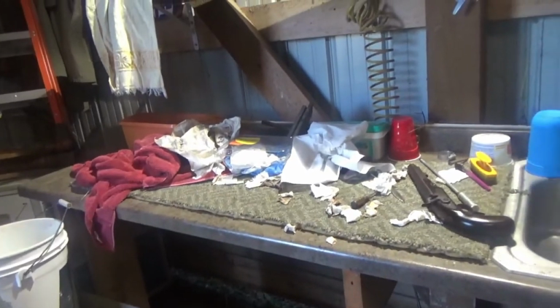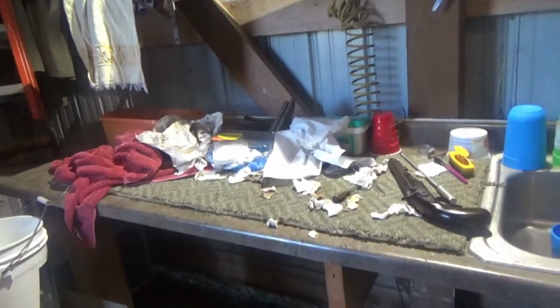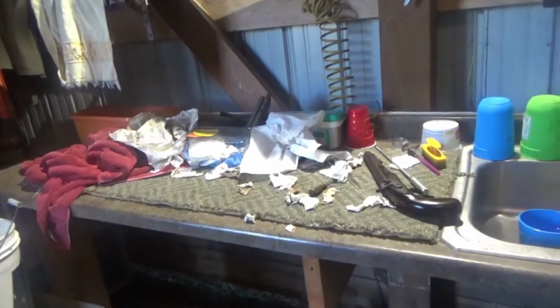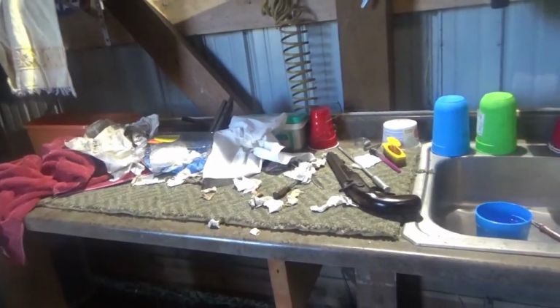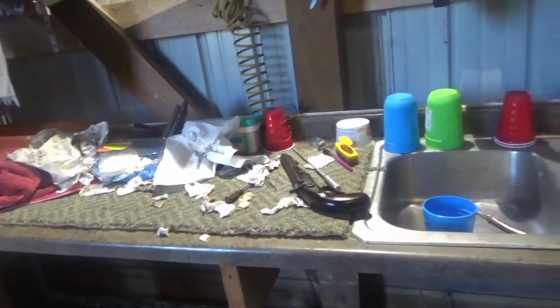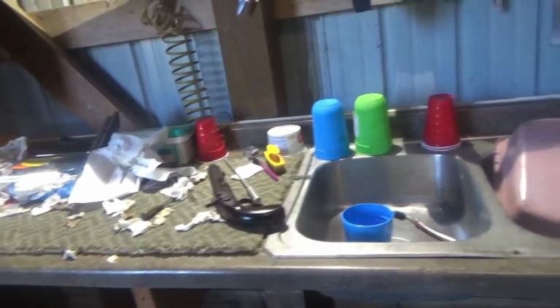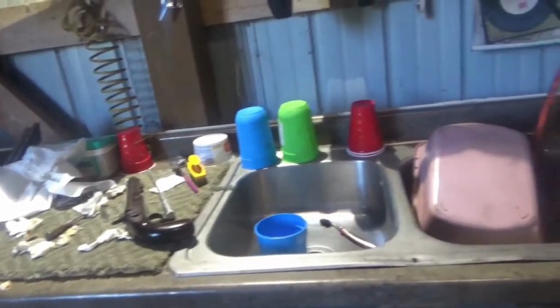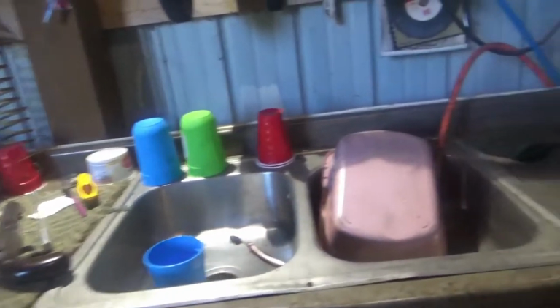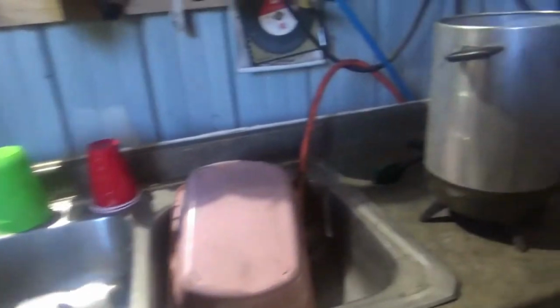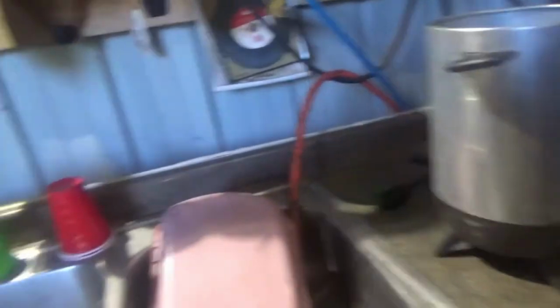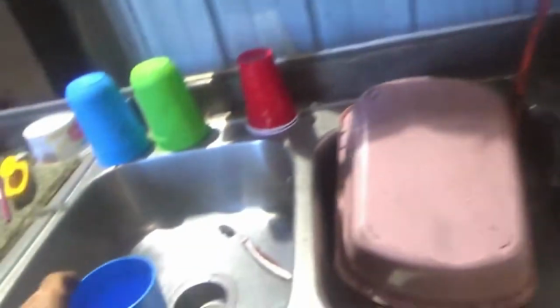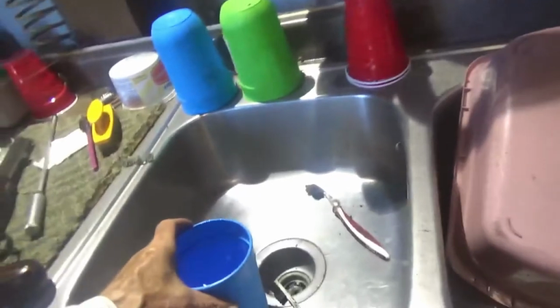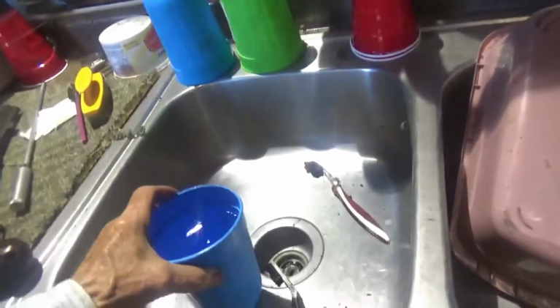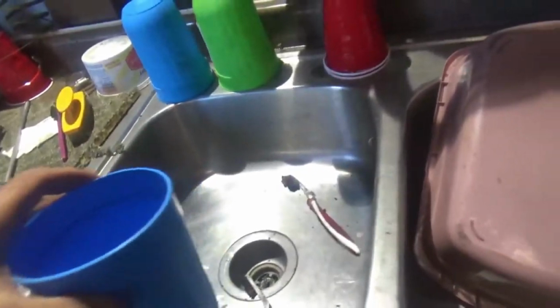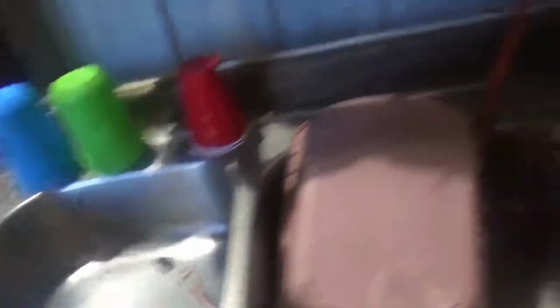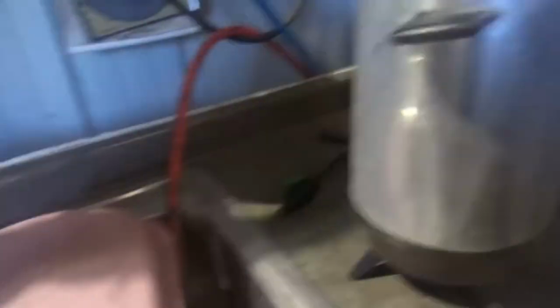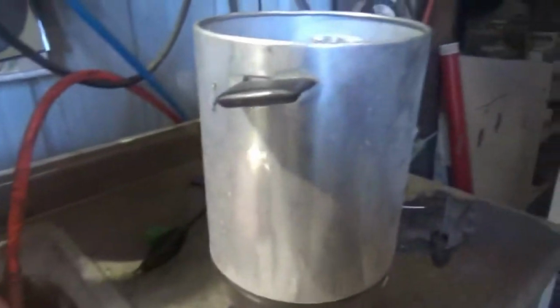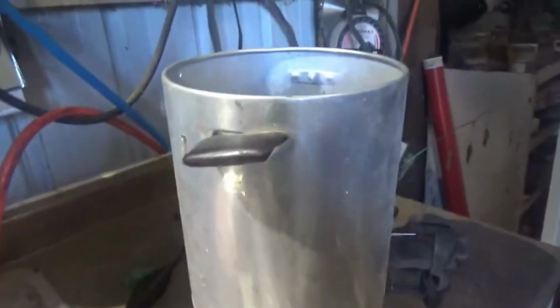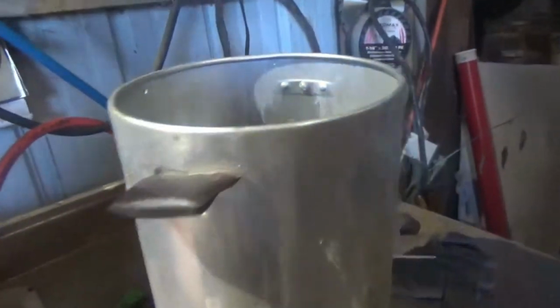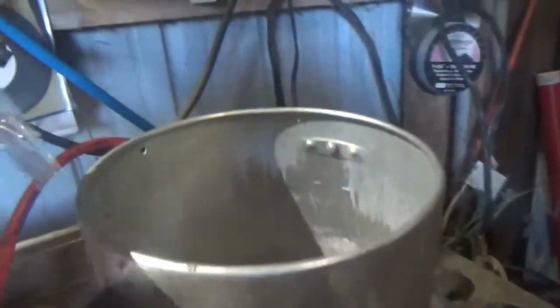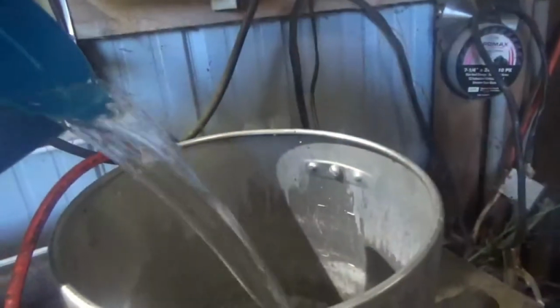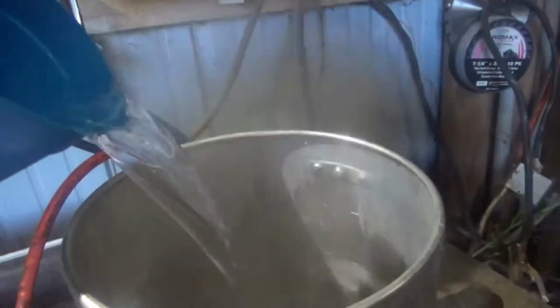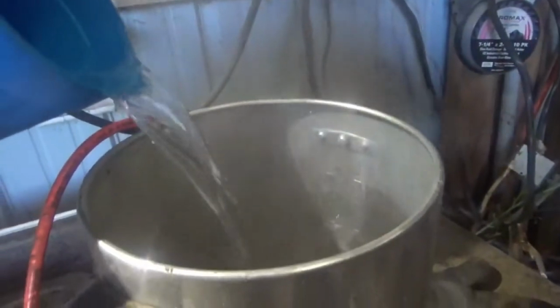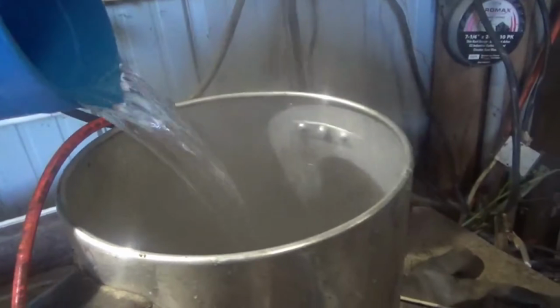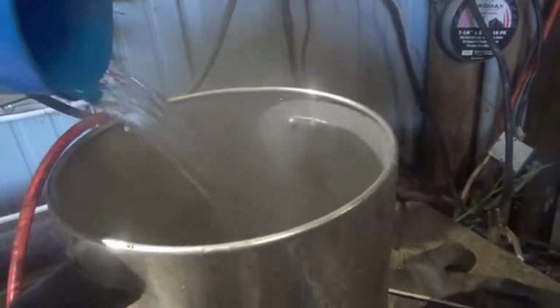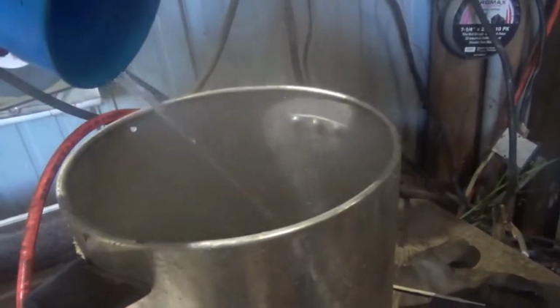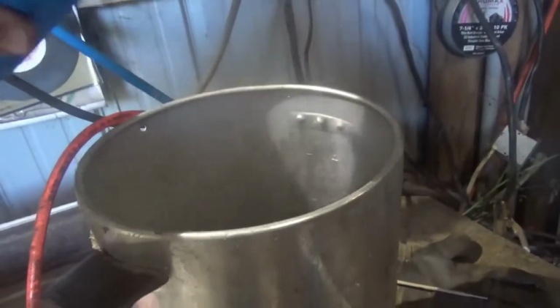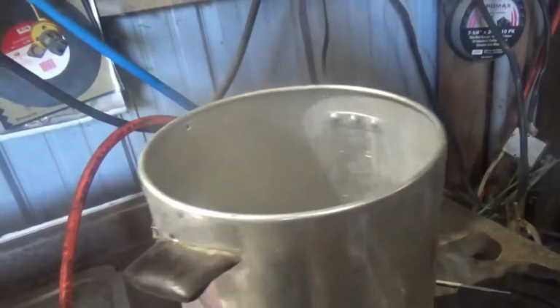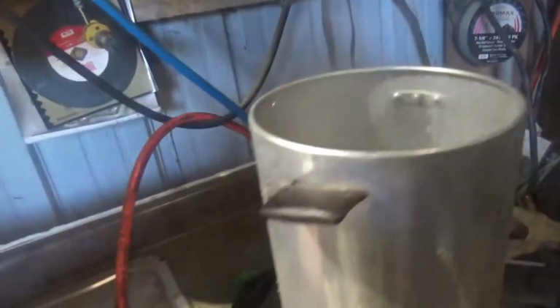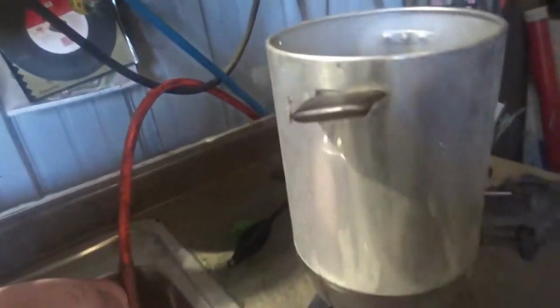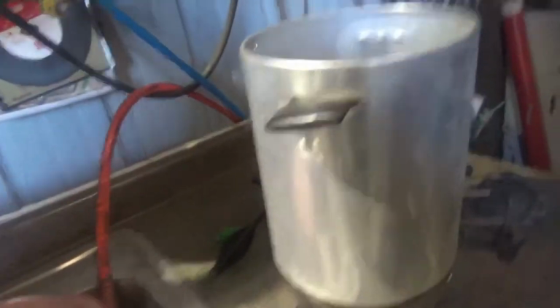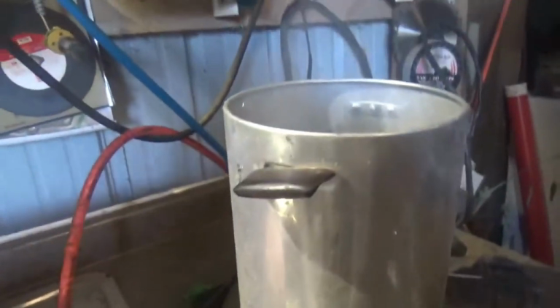This is kind of my cleaning setup here — what we've got for heating our water up. A little coffee pot. I'm going to put some of that in there, get a little bit percolating.